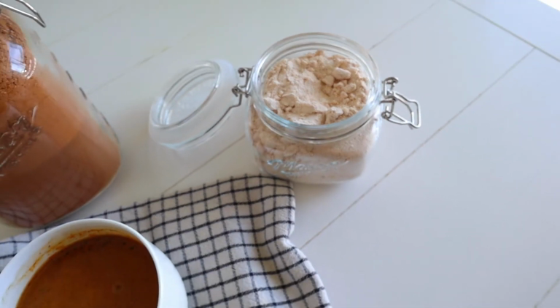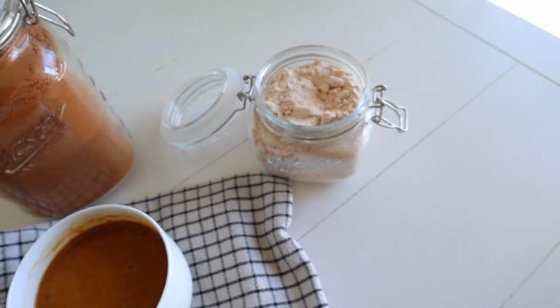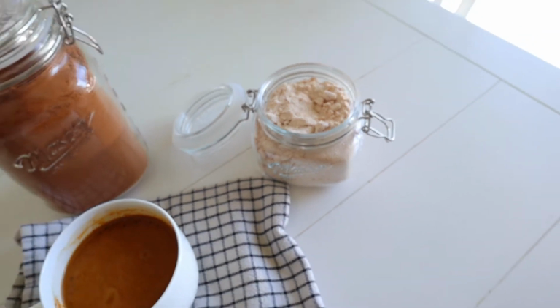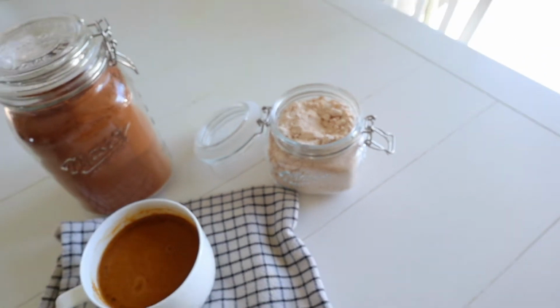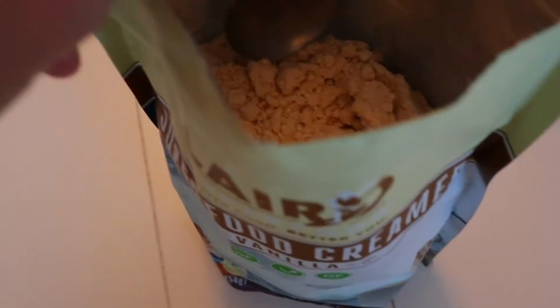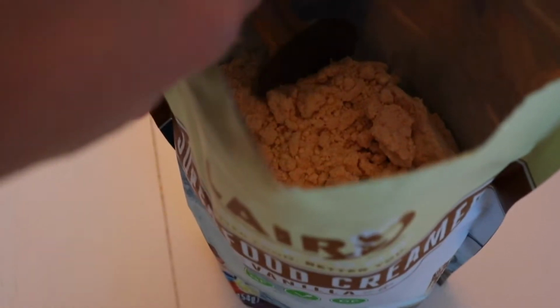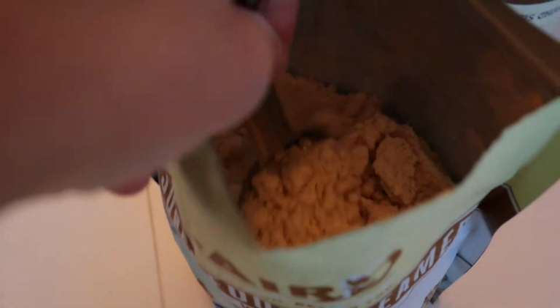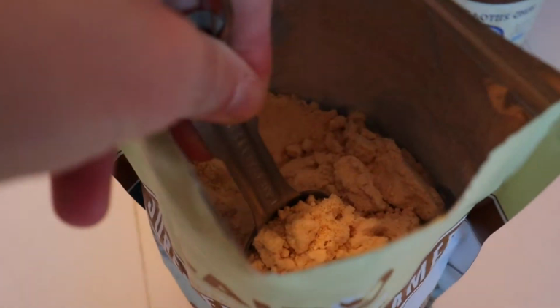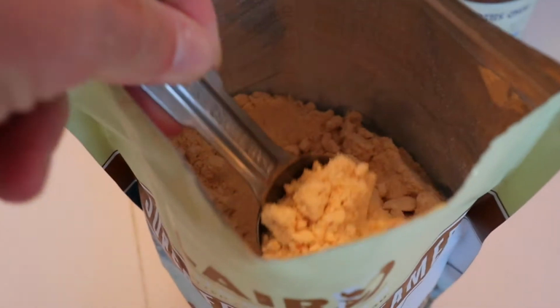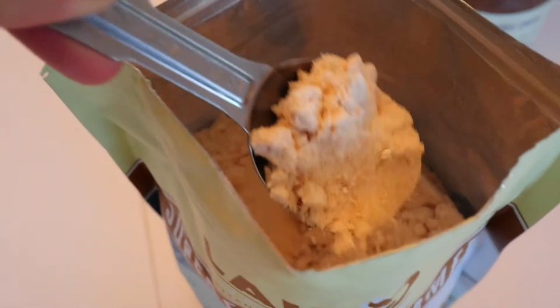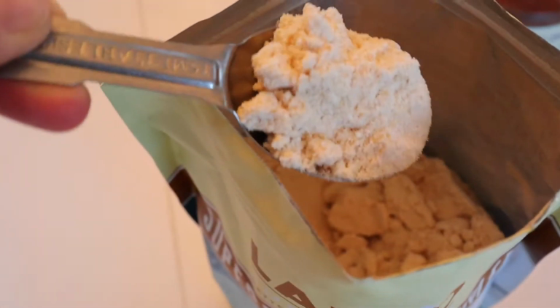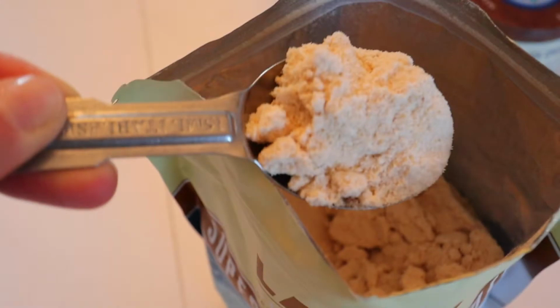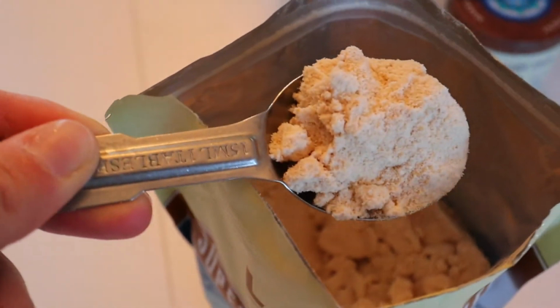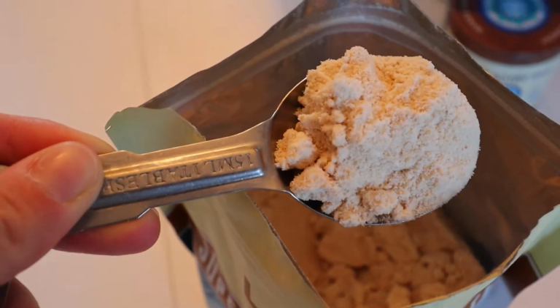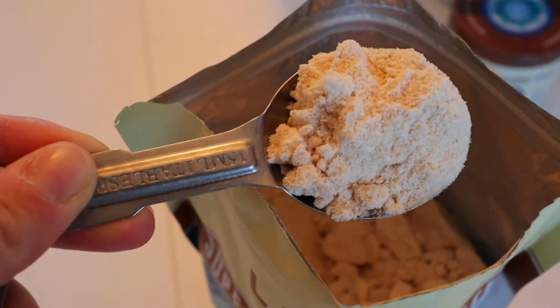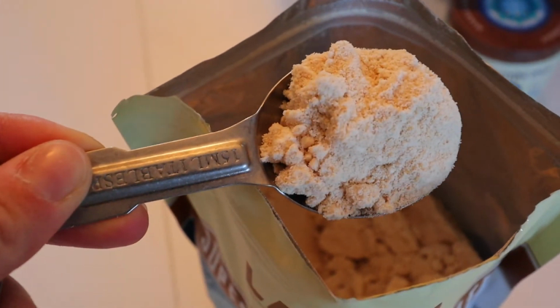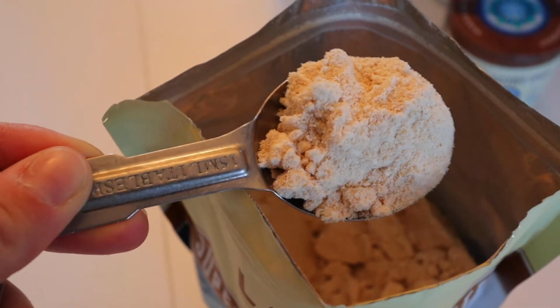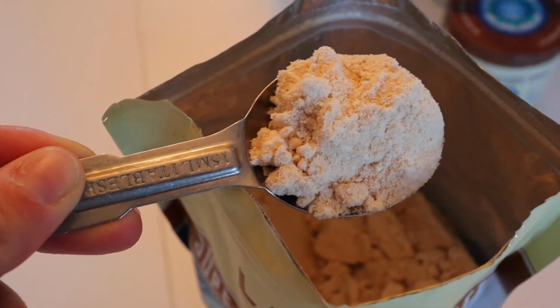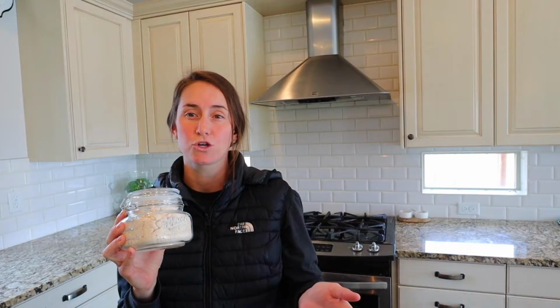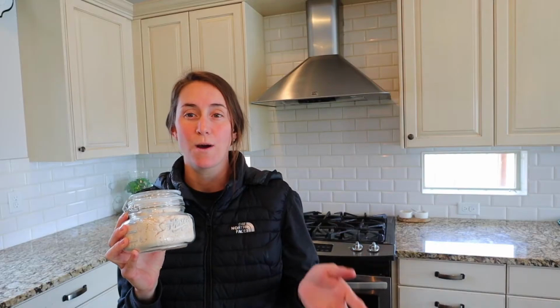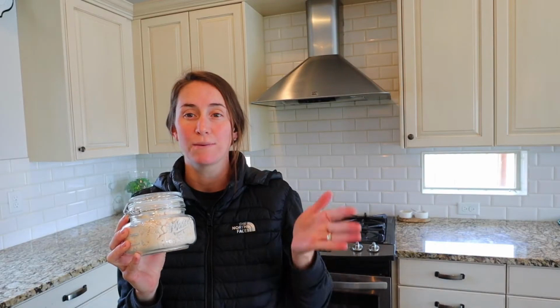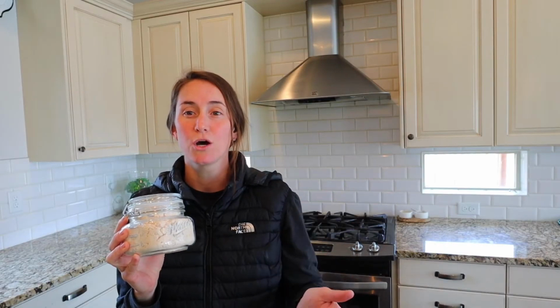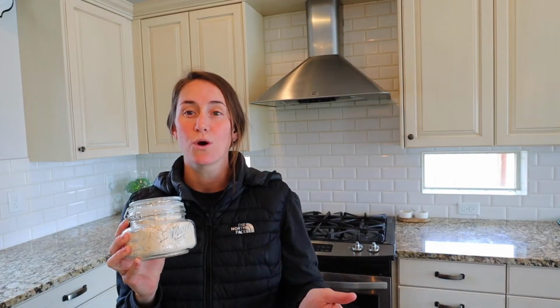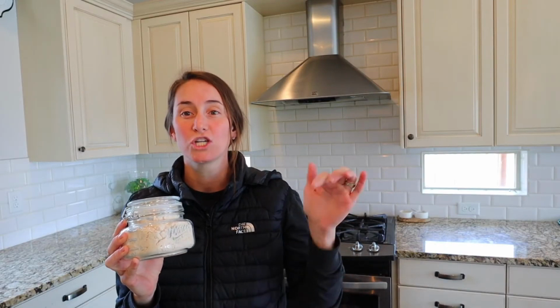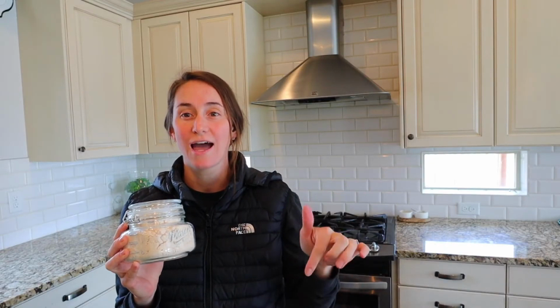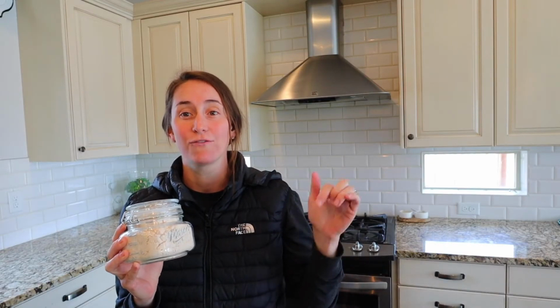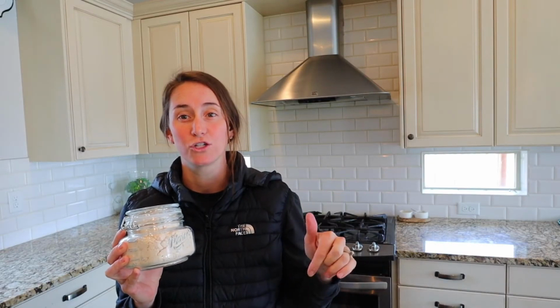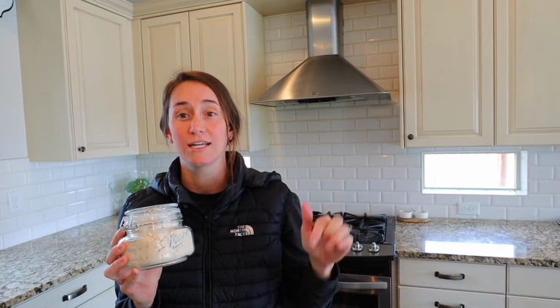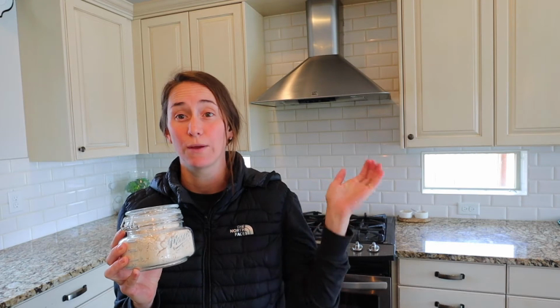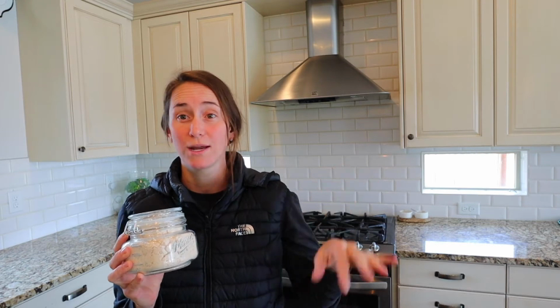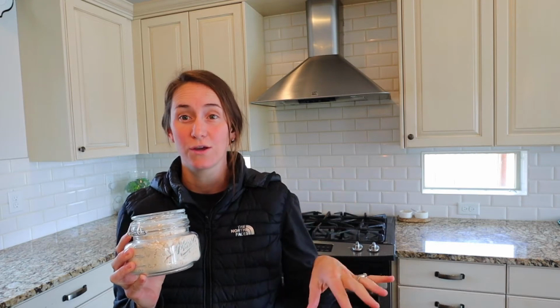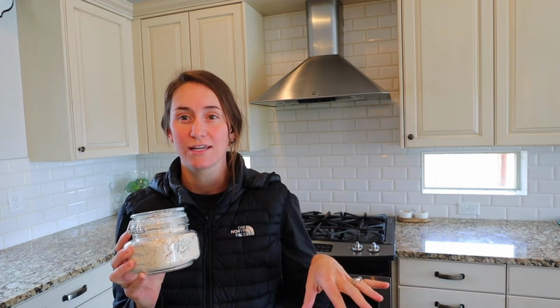Paired with the mud water, I have Laird Superfood Creamer, and I will link everything that you need to make mud water in the description box below. So check that out if you're interested in jumping right to the ingredients.